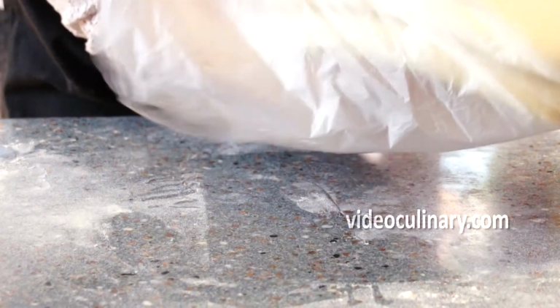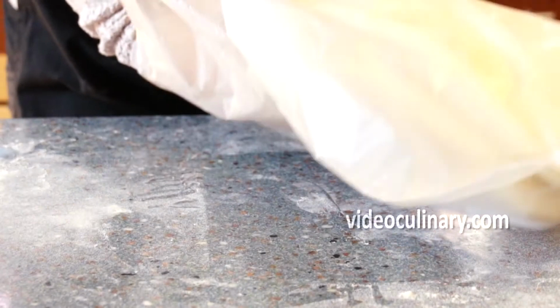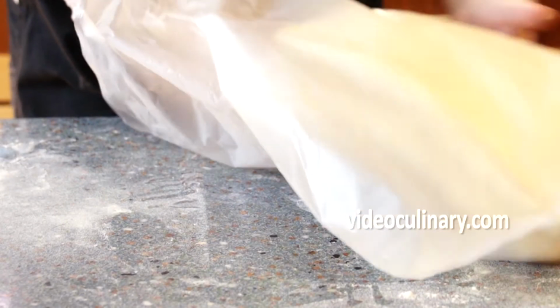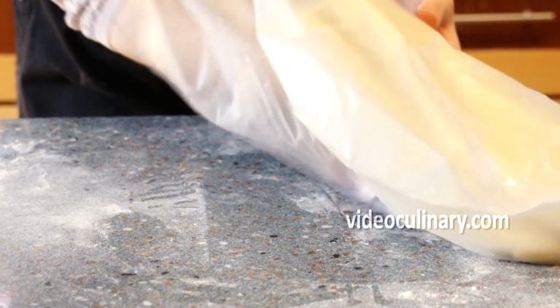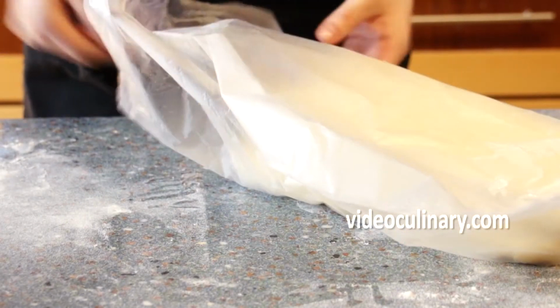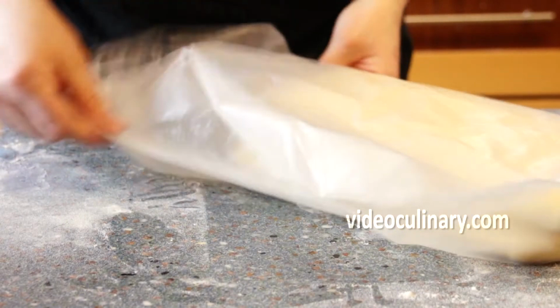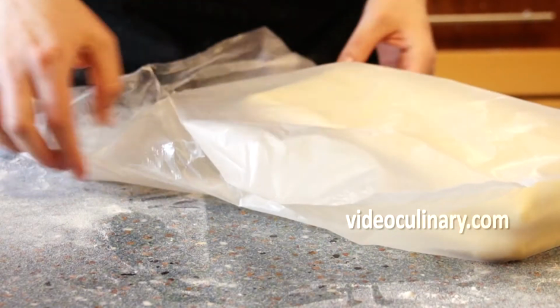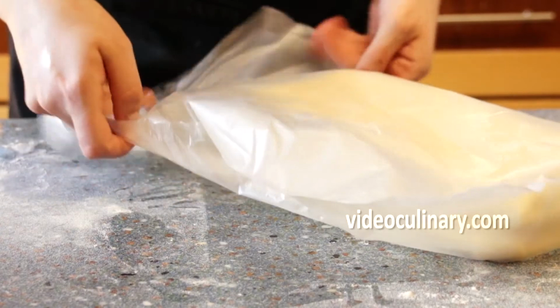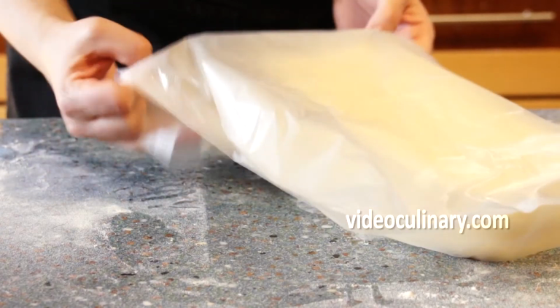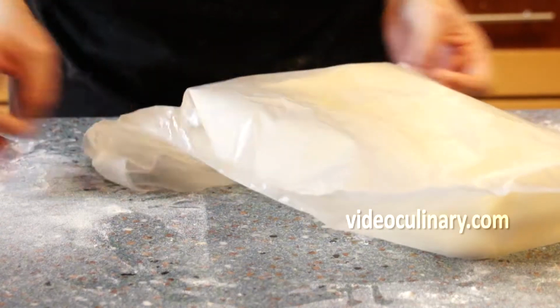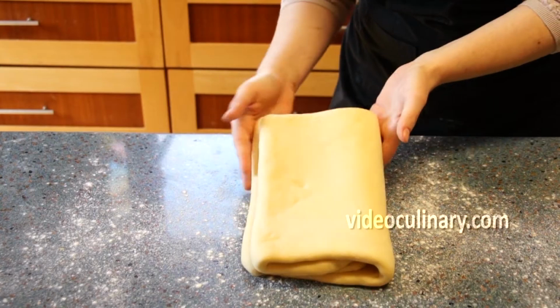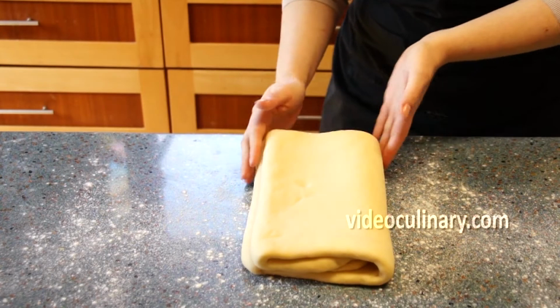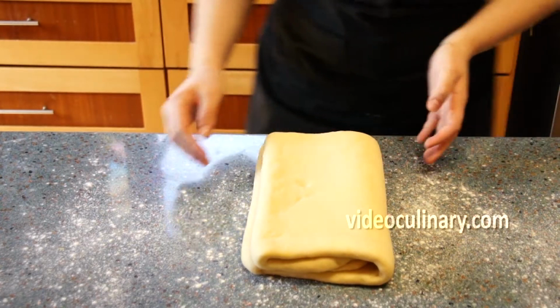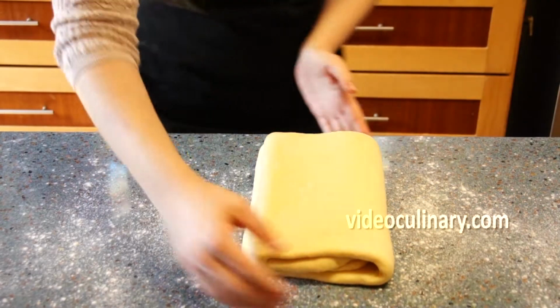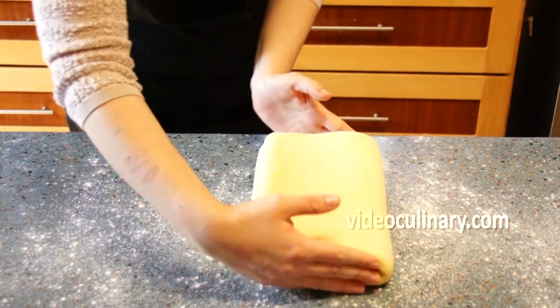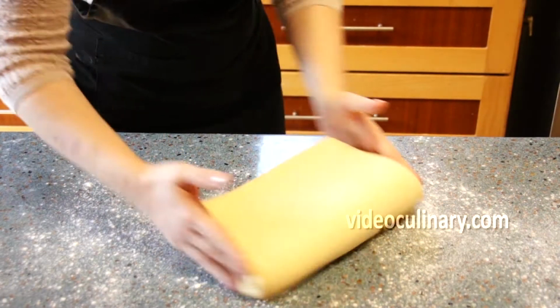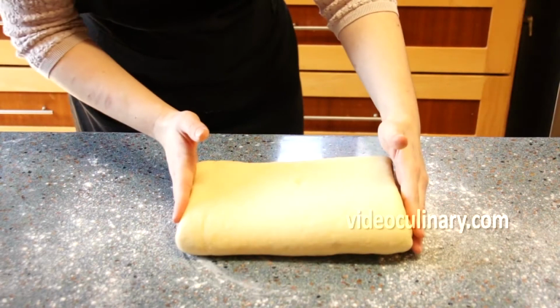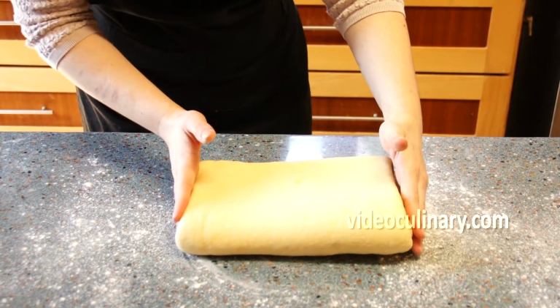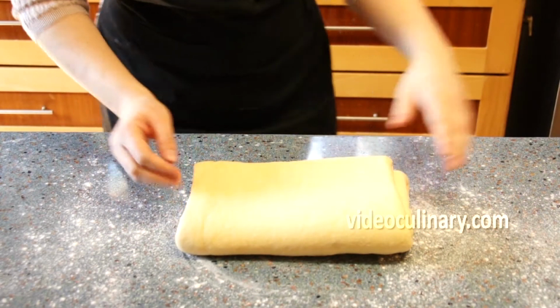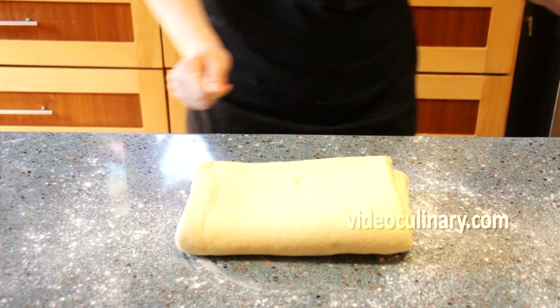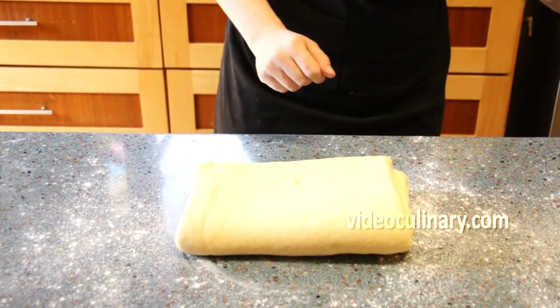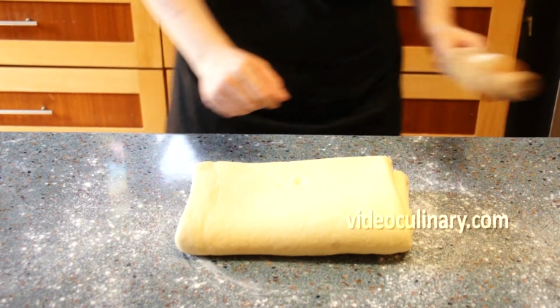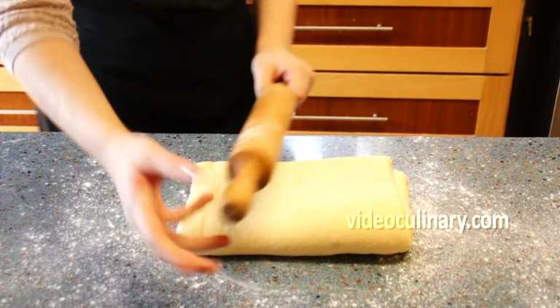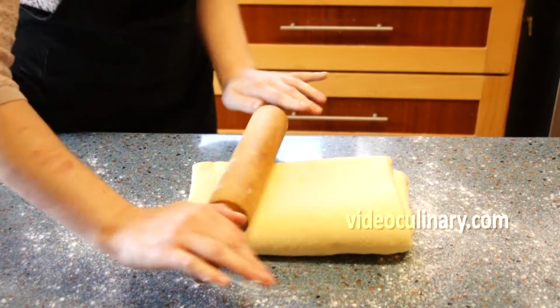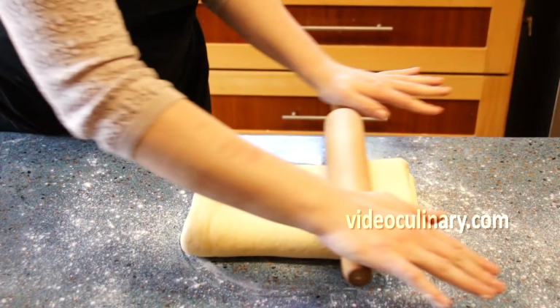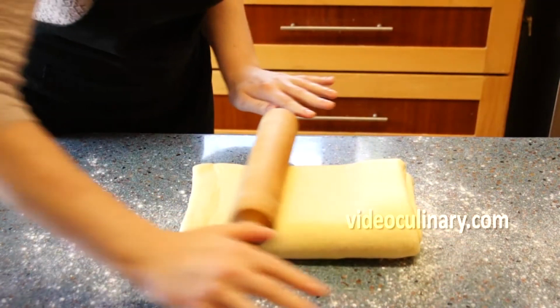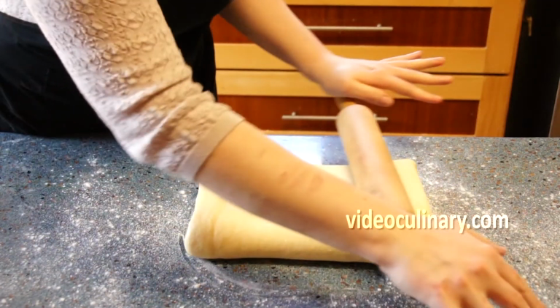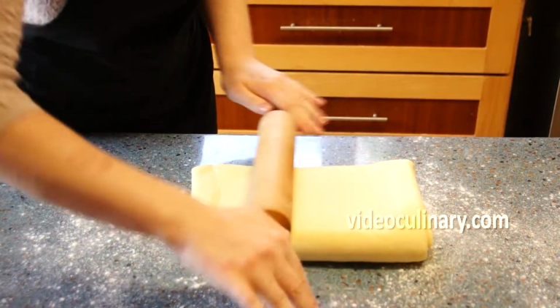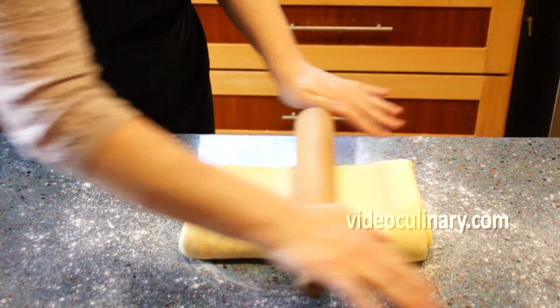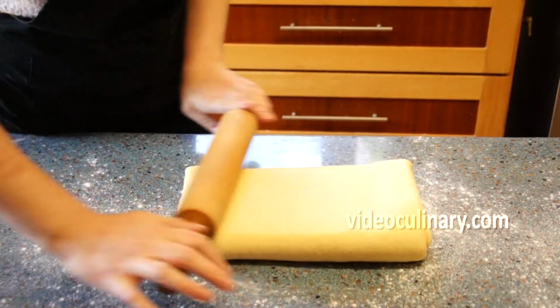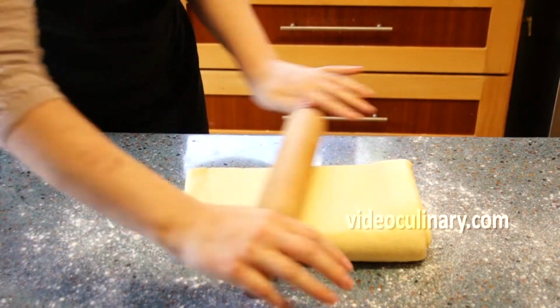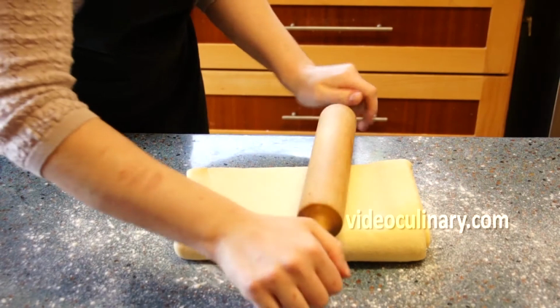Cover with plastic wrap or place in a plastic bag and refrigerate for 30 minutes. Turn the dough 90 degrees and roll it into a rectangle 1cm thick.